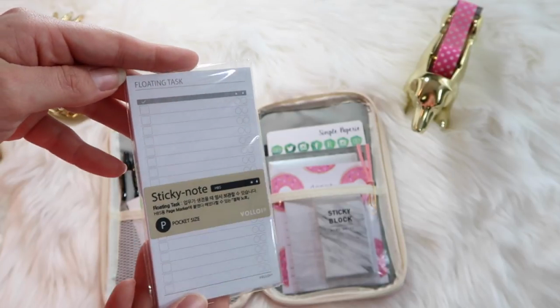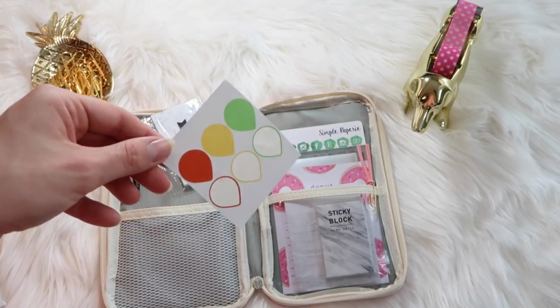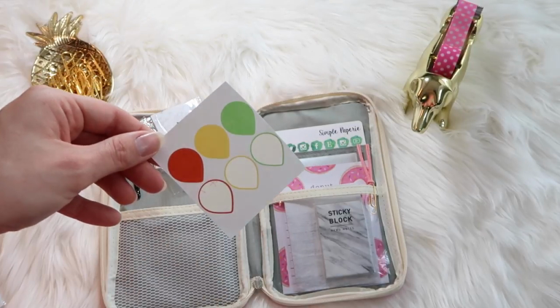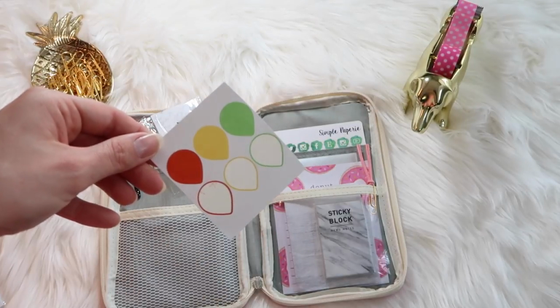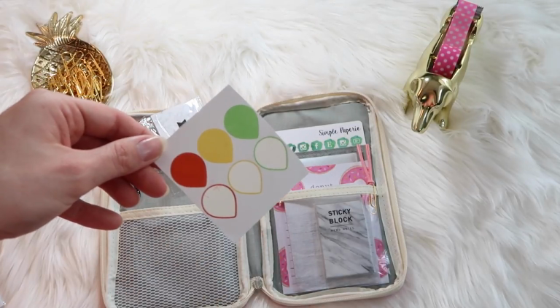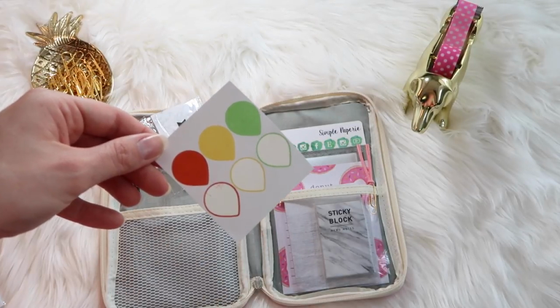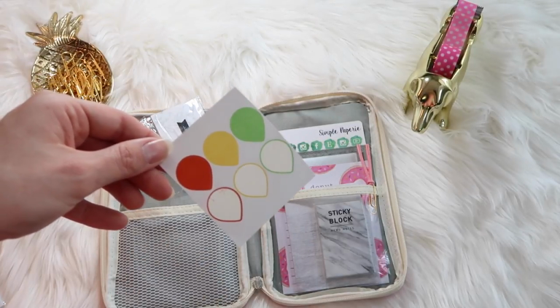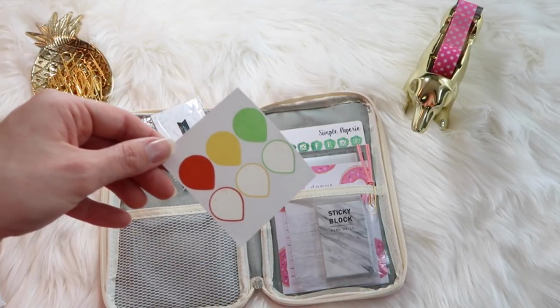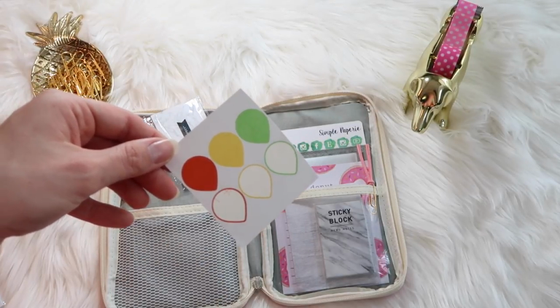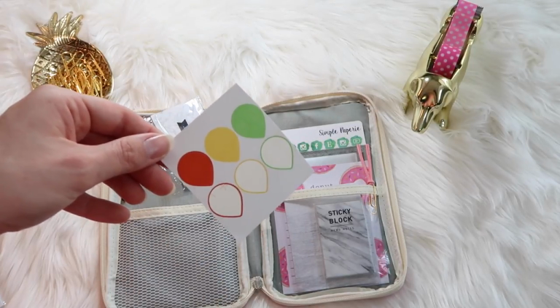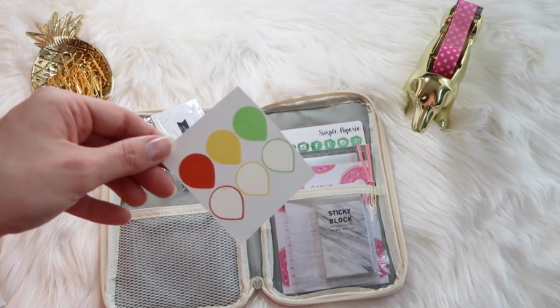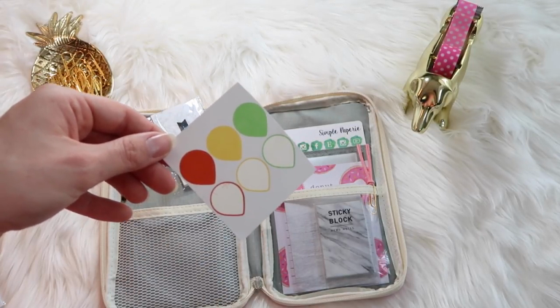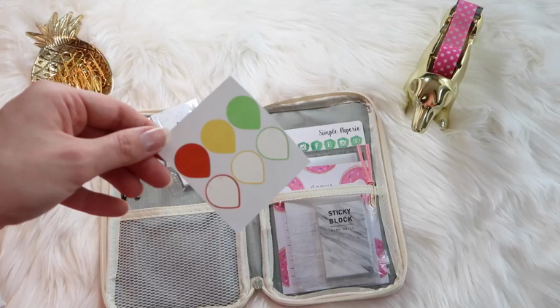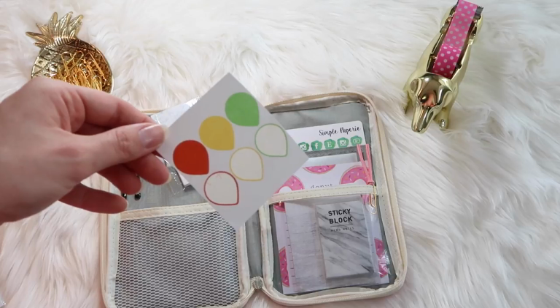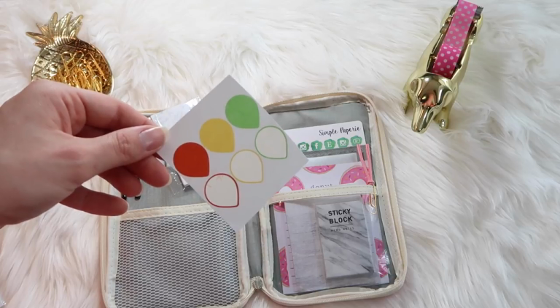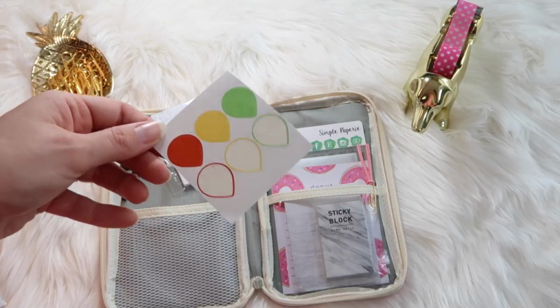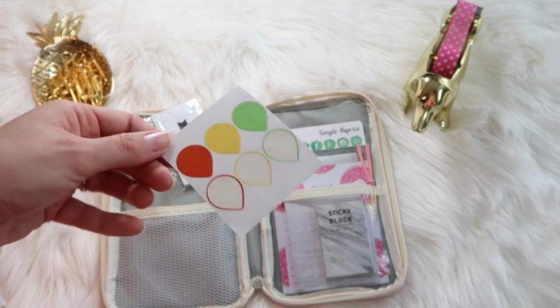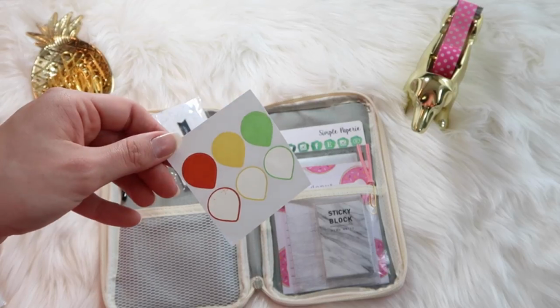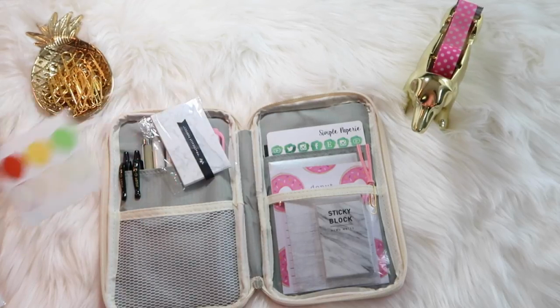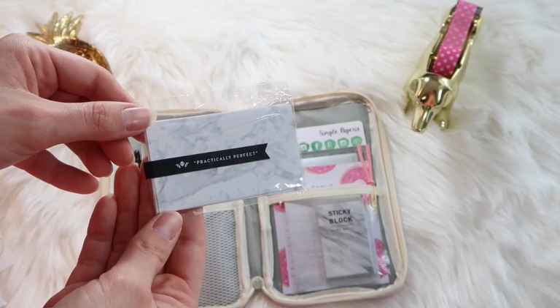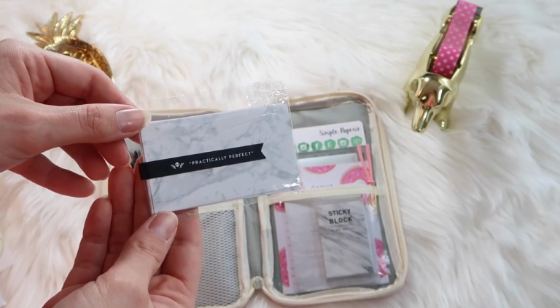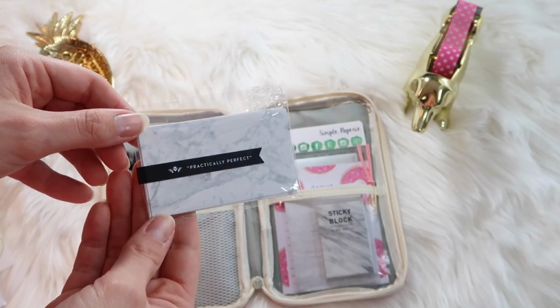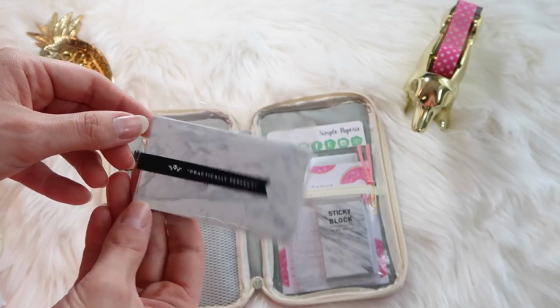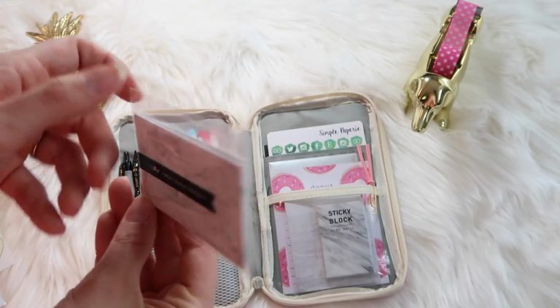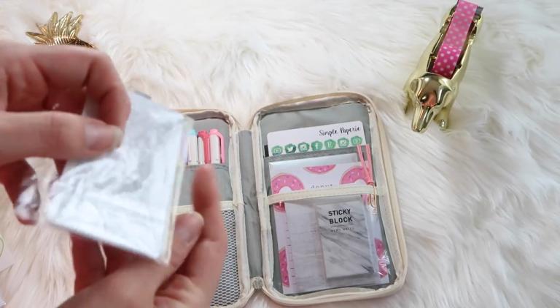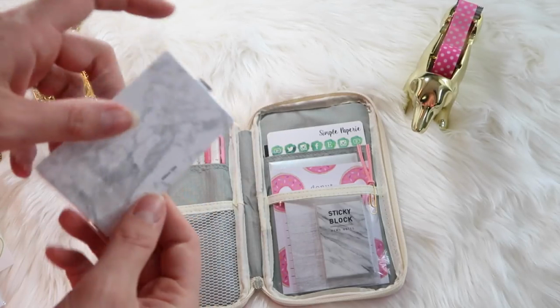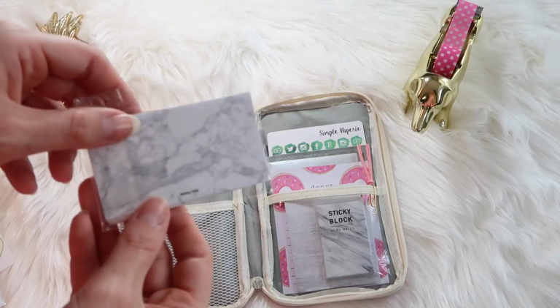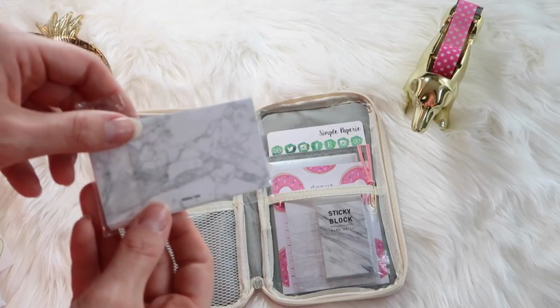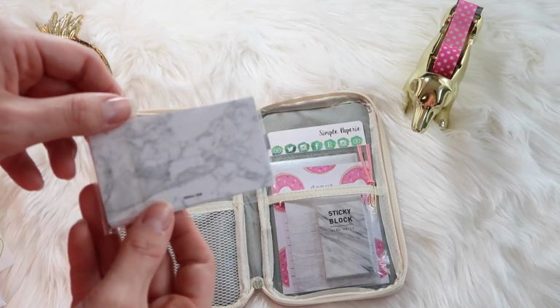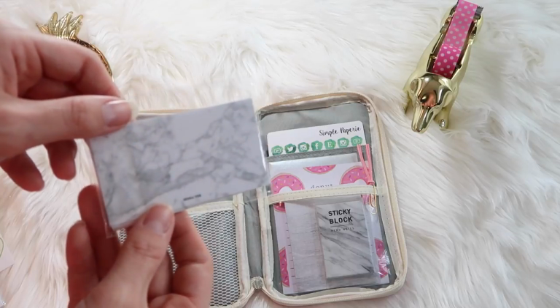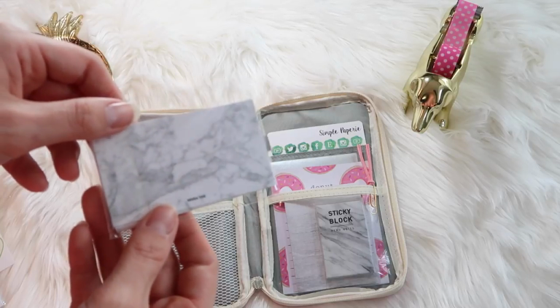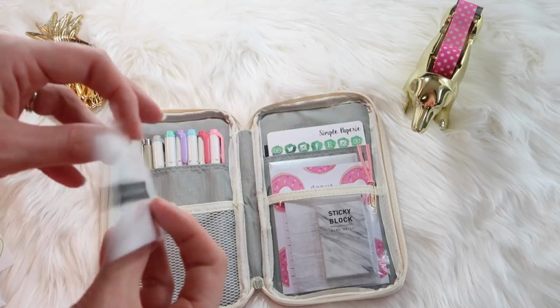Here are some sticky note tasks — if you've been following my channel or Instagram for a while, you know these are my absolute favorite planner things. They are the Martha Stewart teardrops. And then here are just some blank marble note cards.